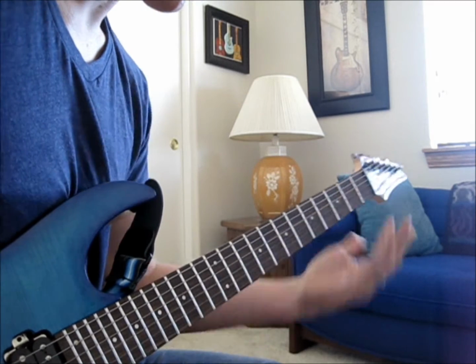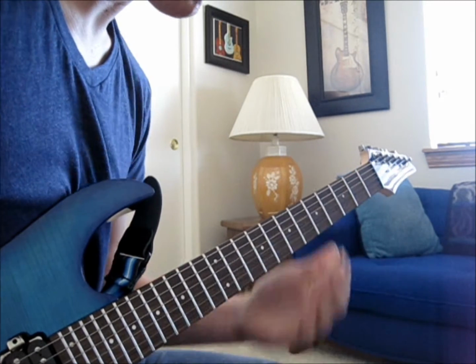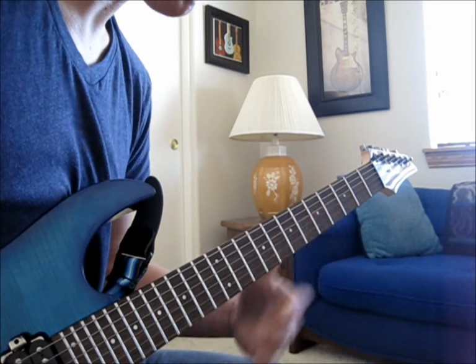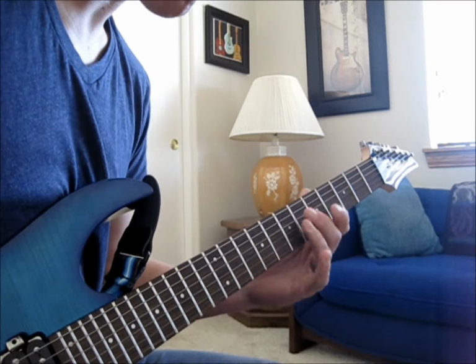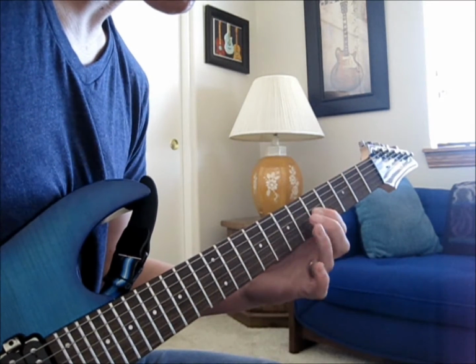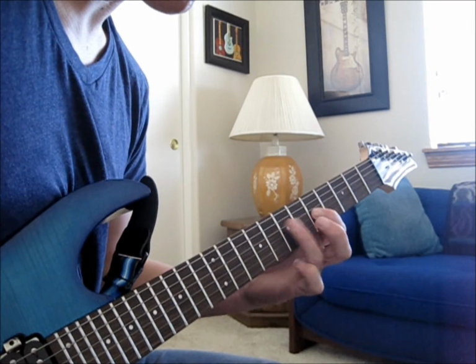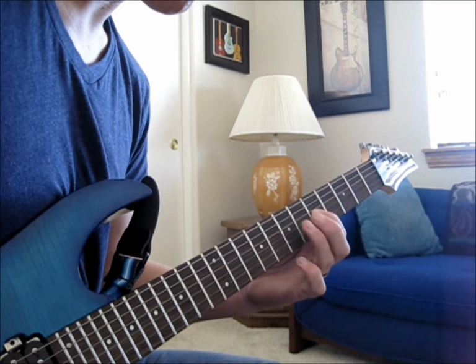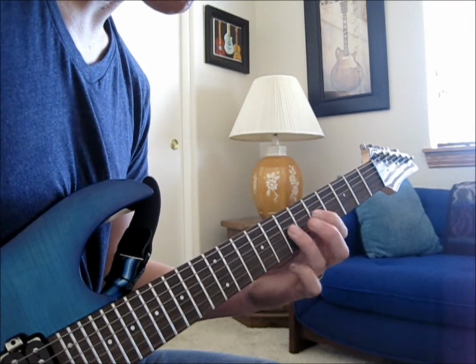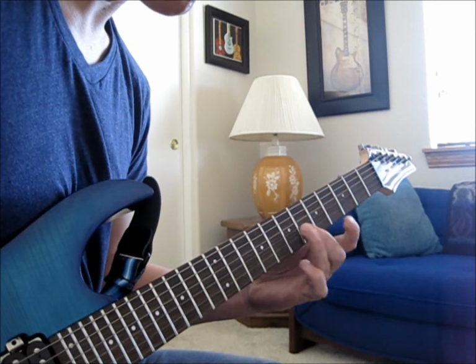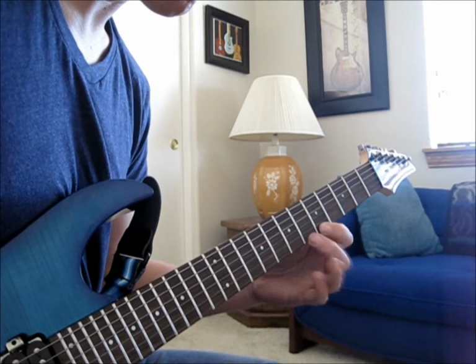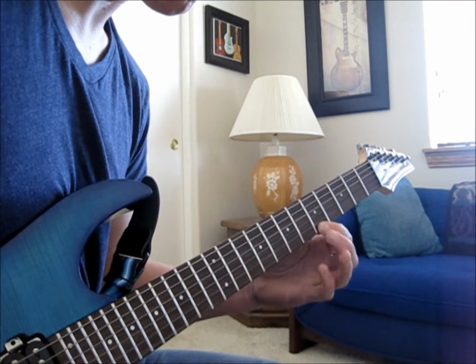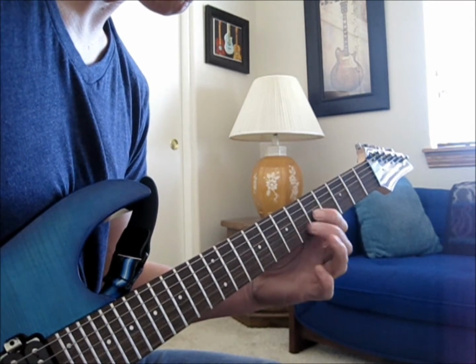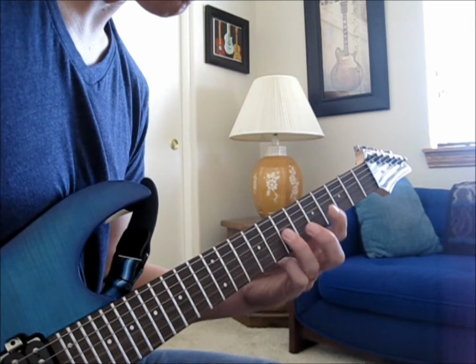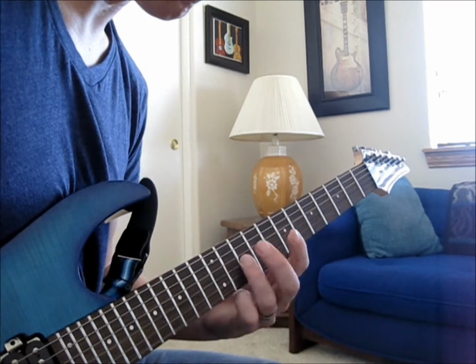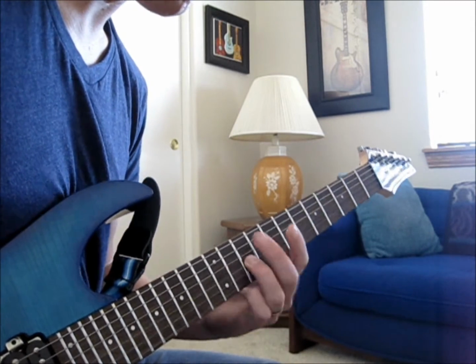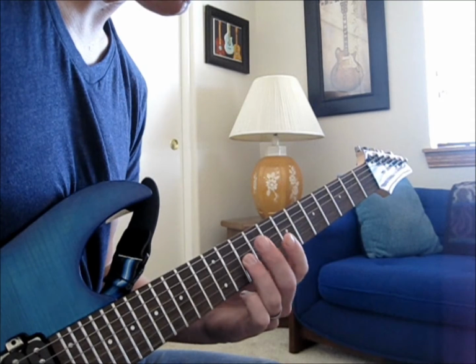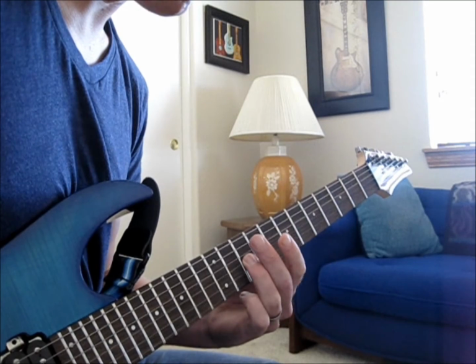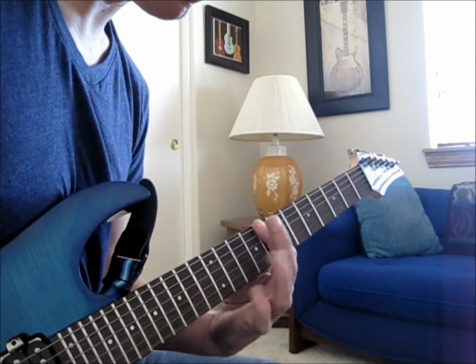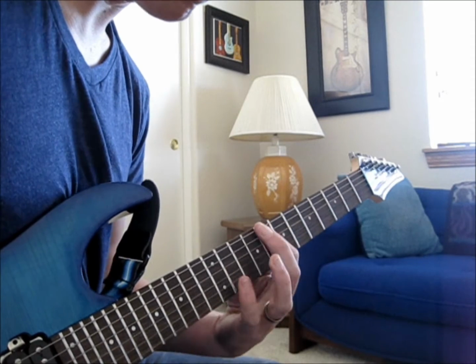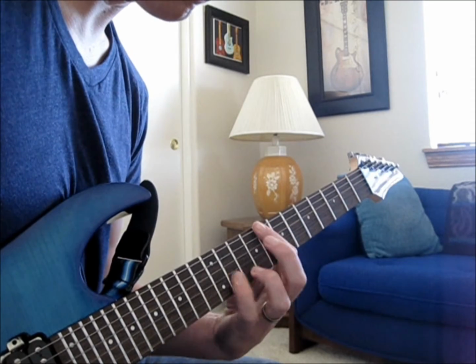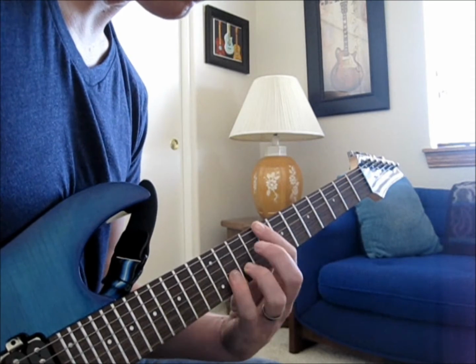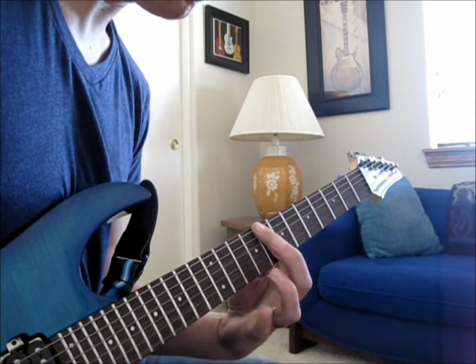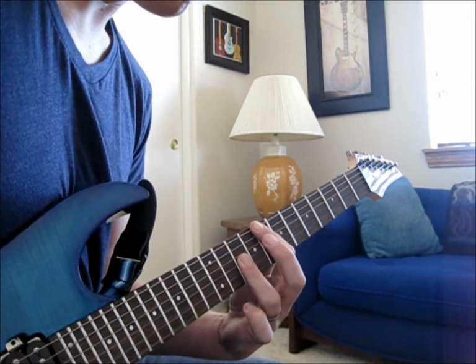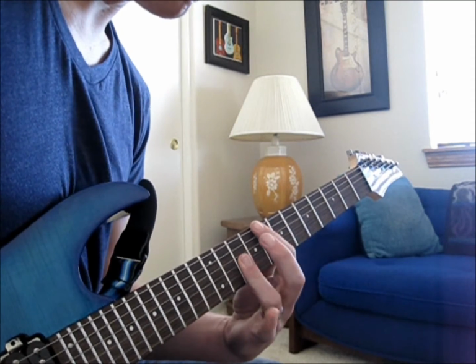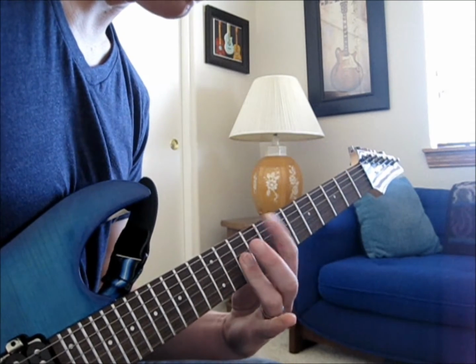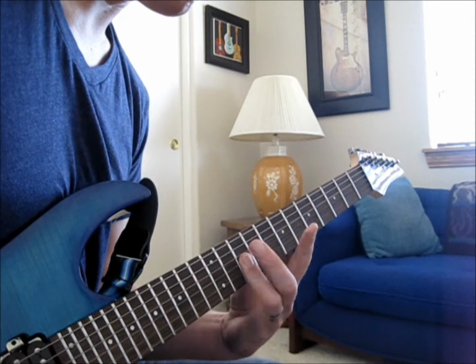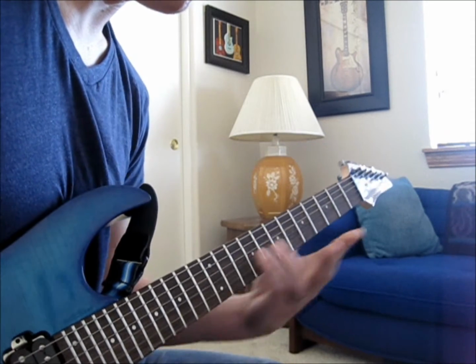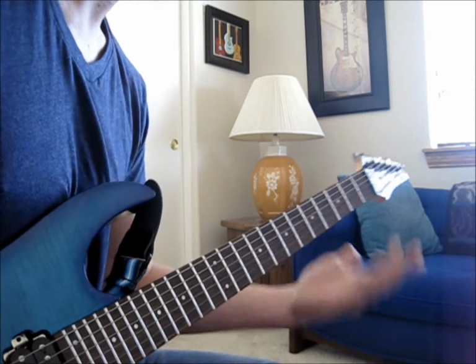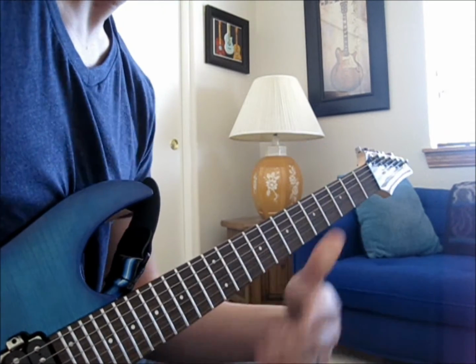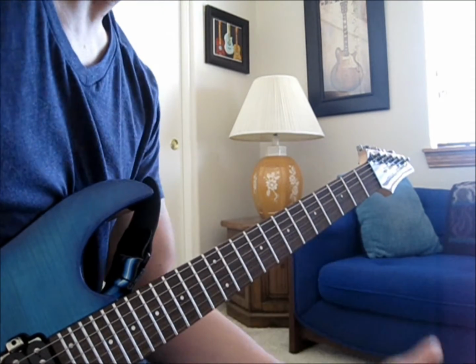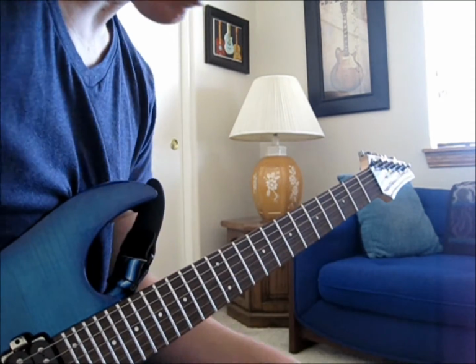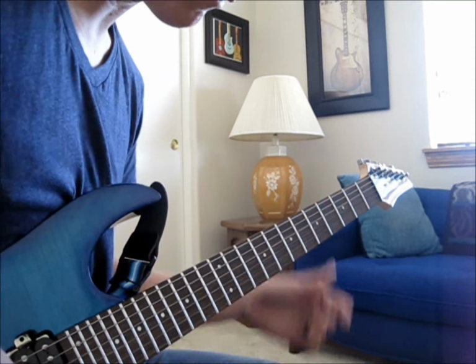Okay, so here we go. That's what we have so far.